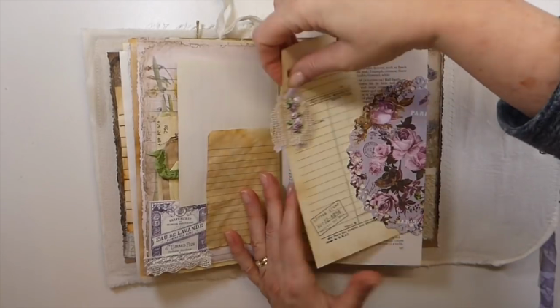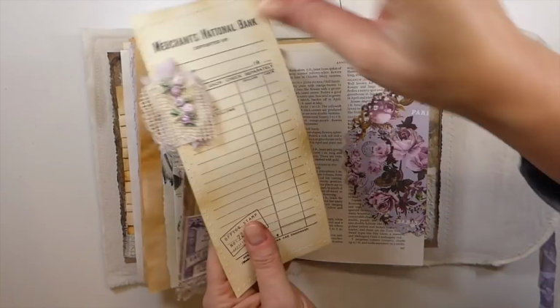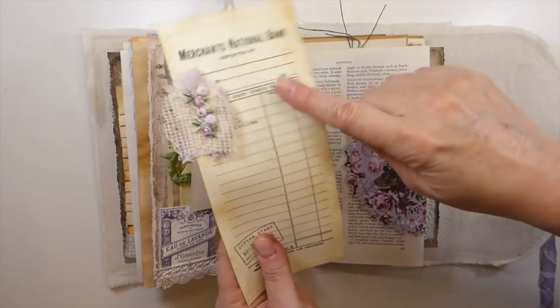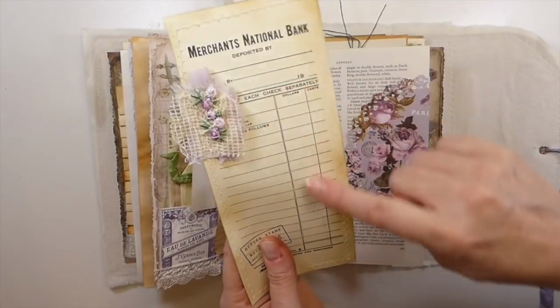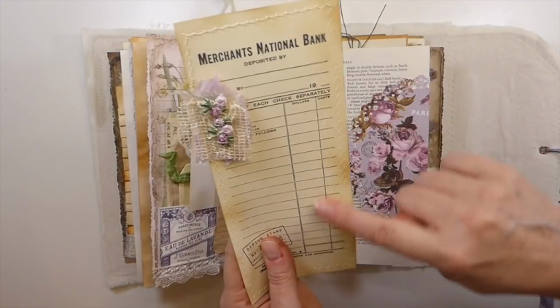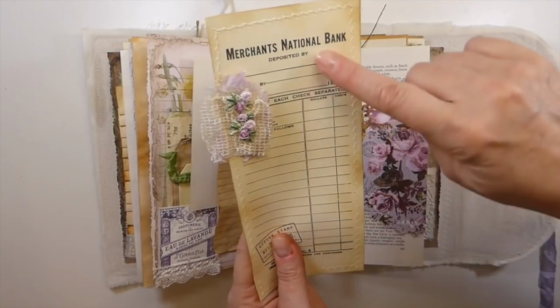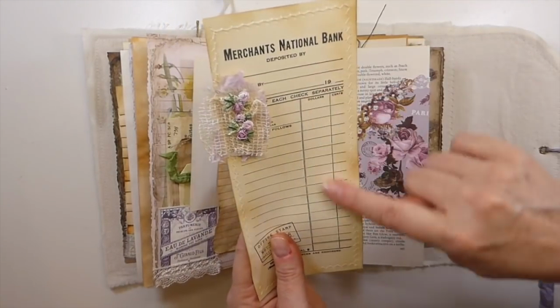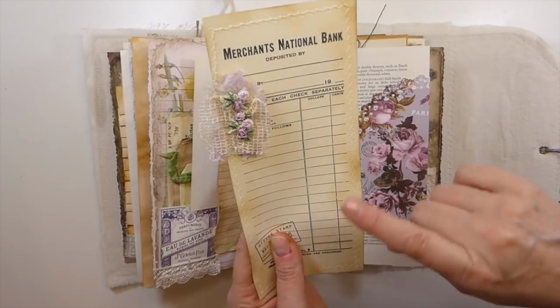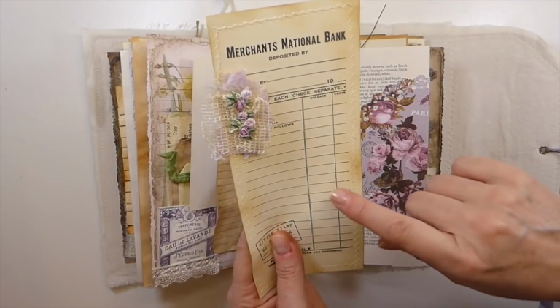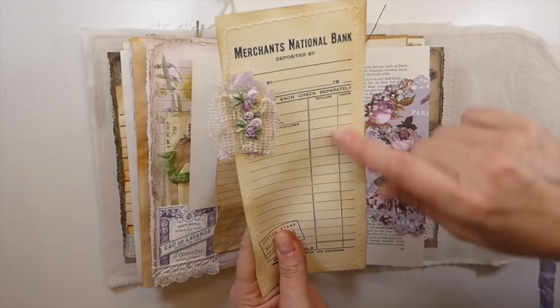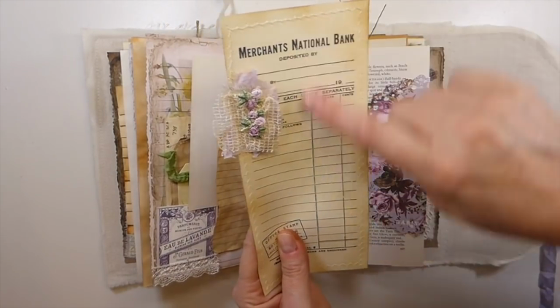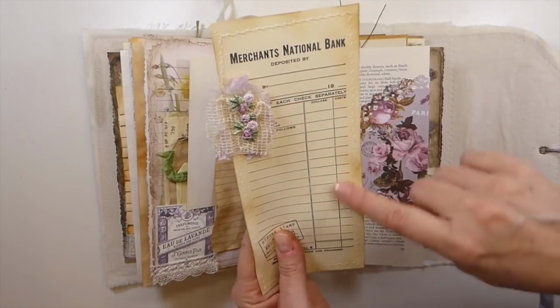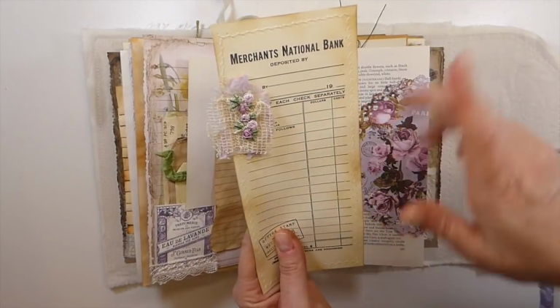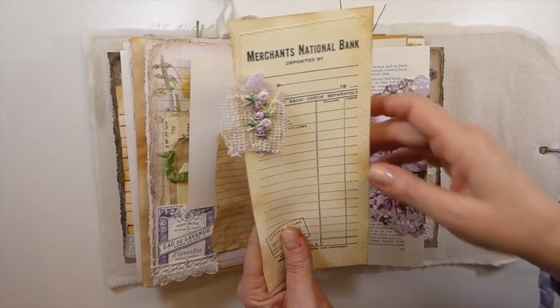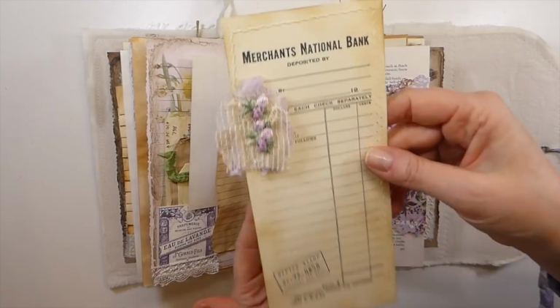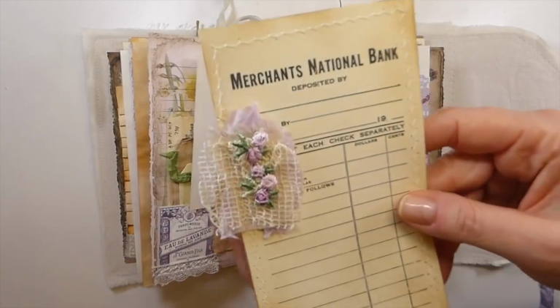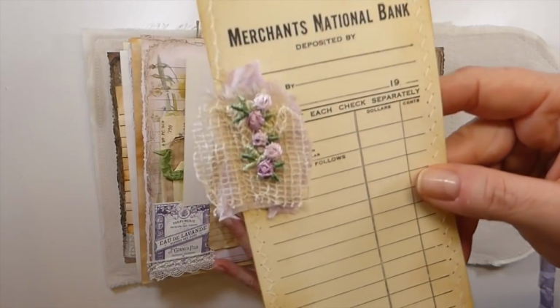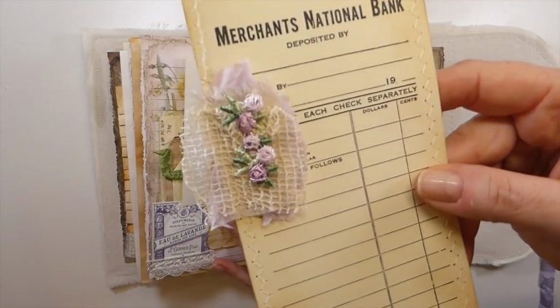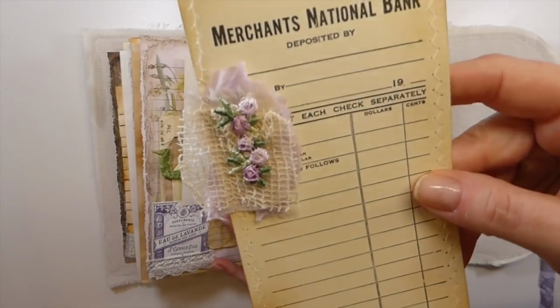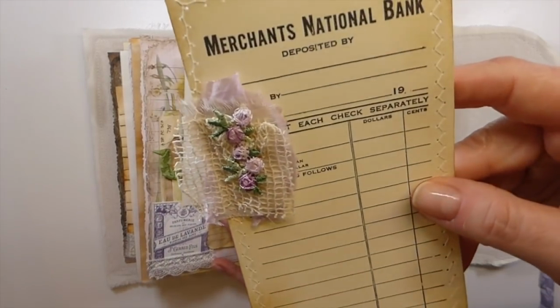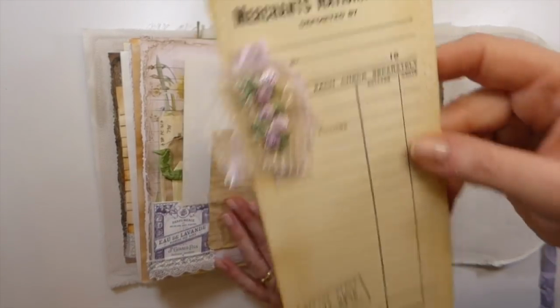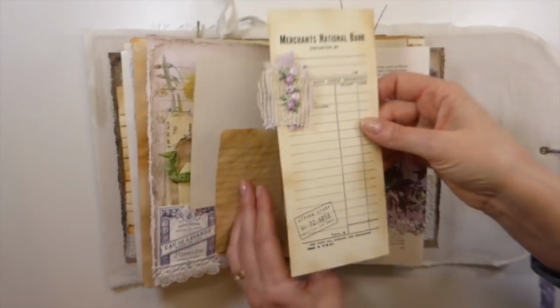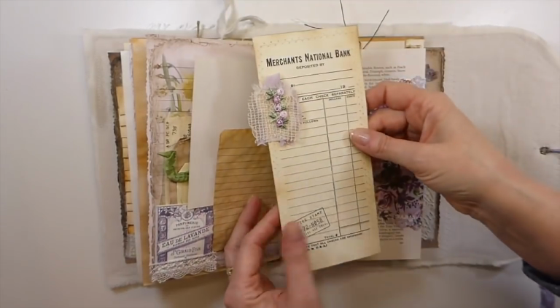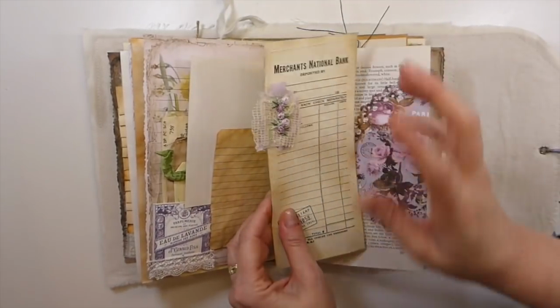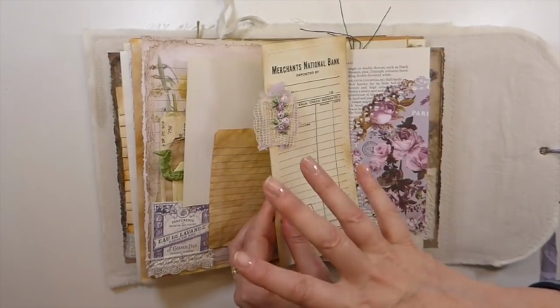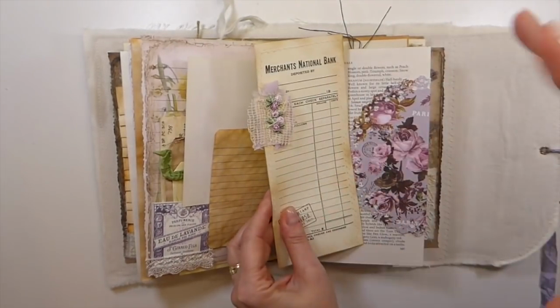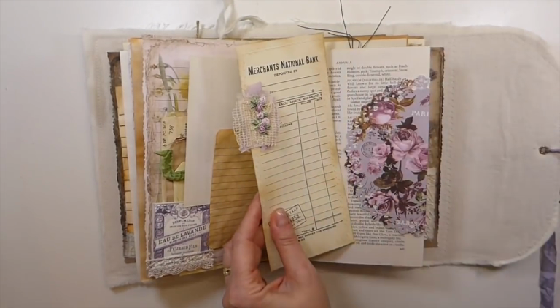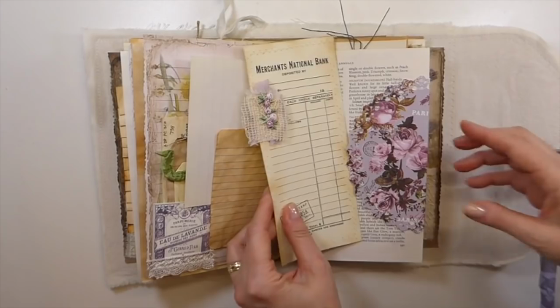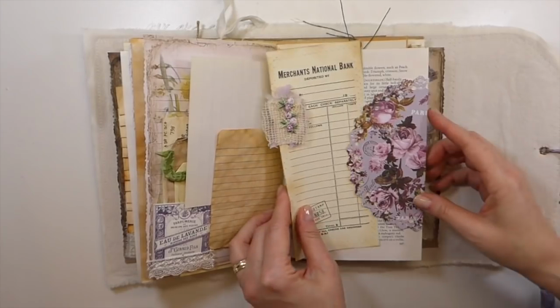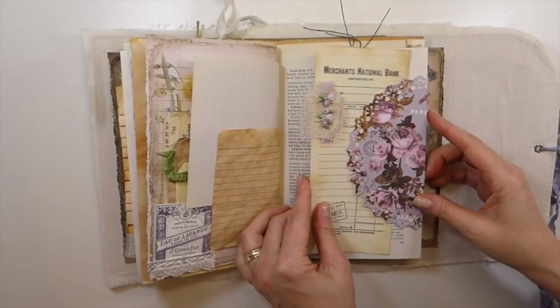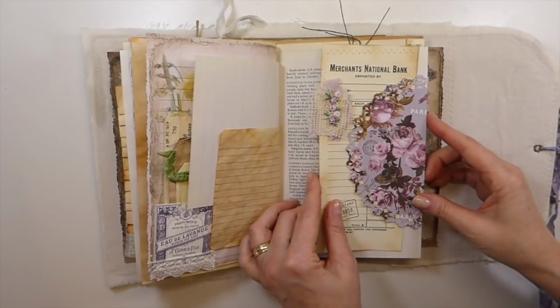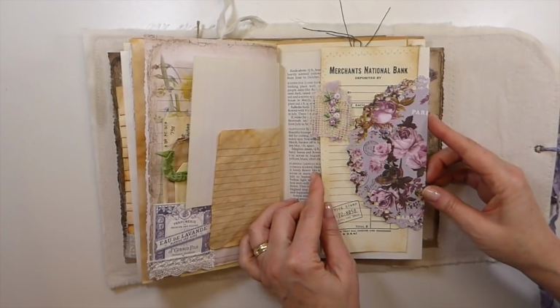And then this is a freebie from Nick the Booksmith. I love these, I use these a lot. So check her YouTube channel and then she will direct you to where you can get them.